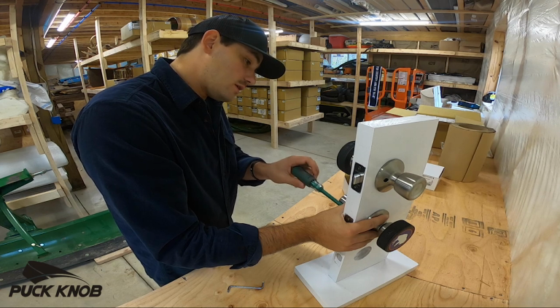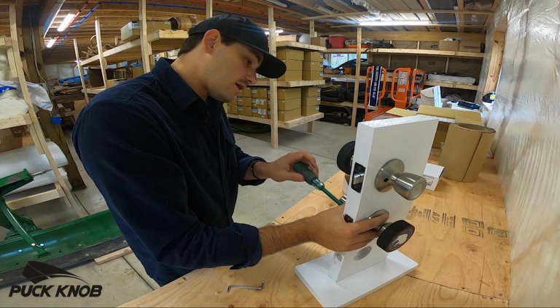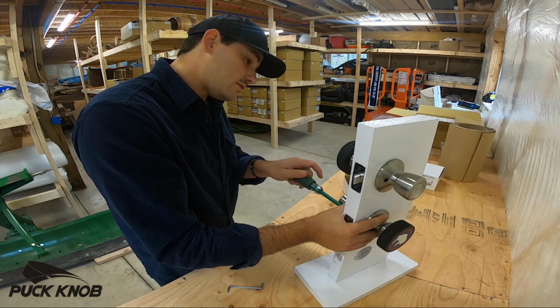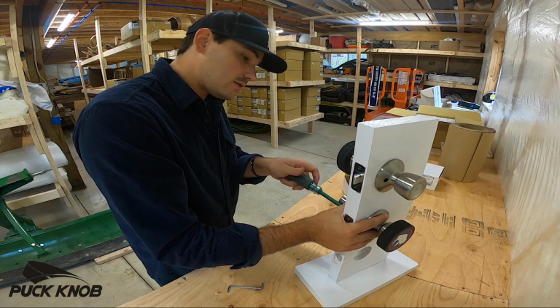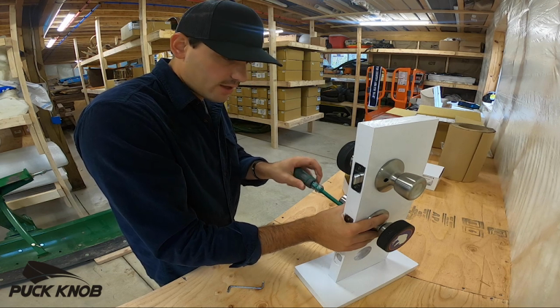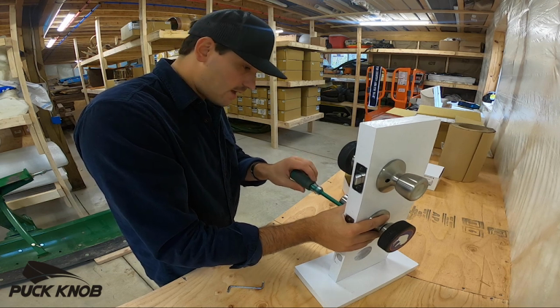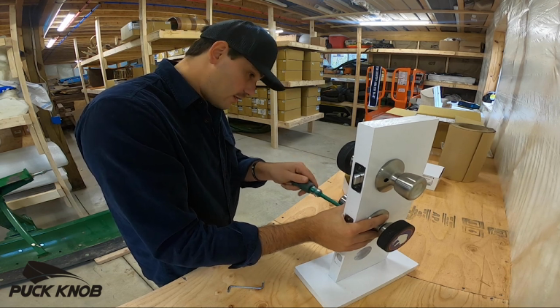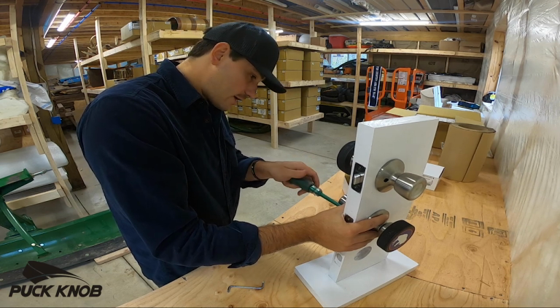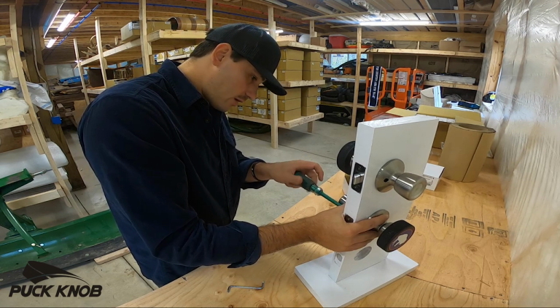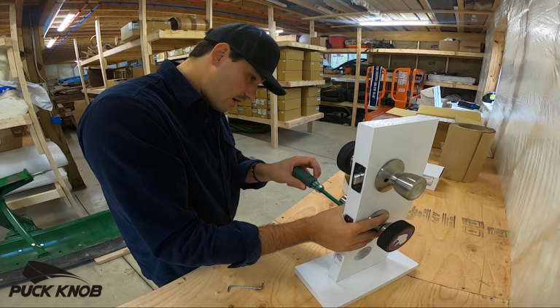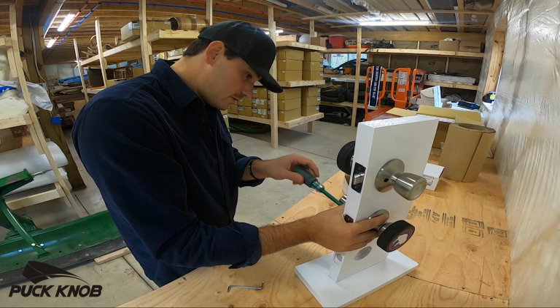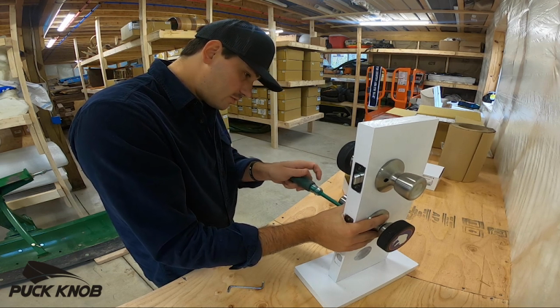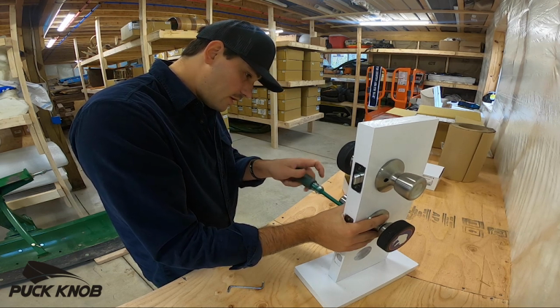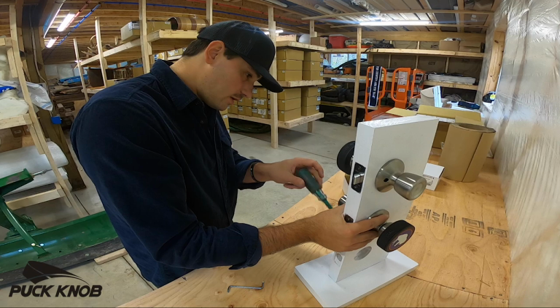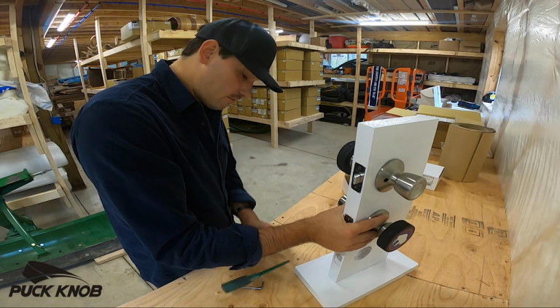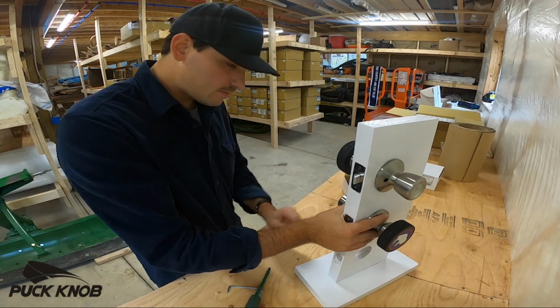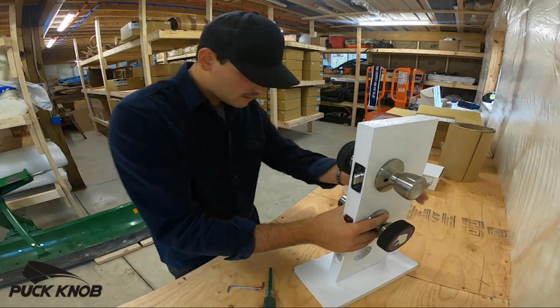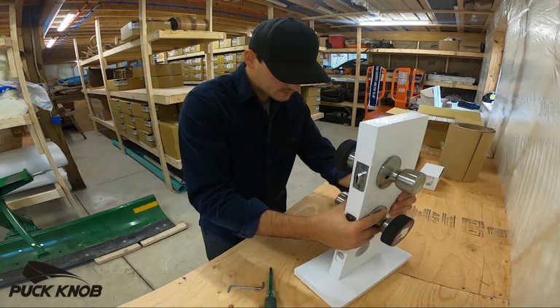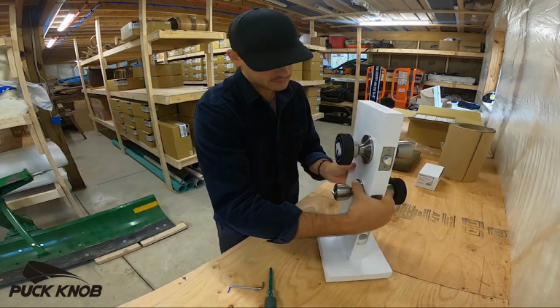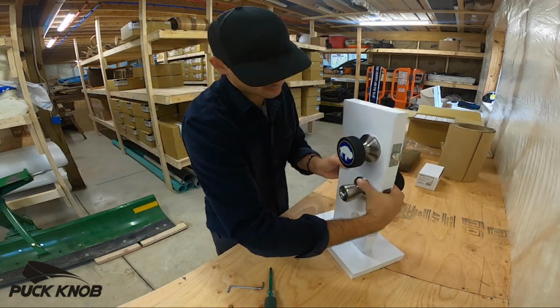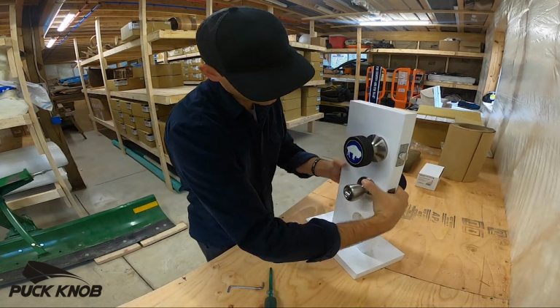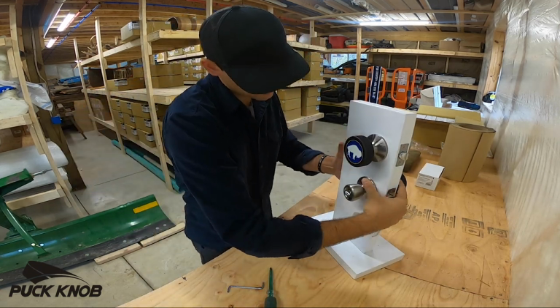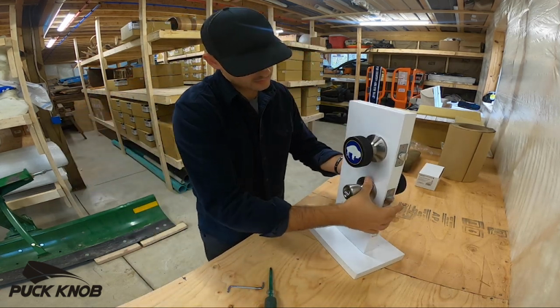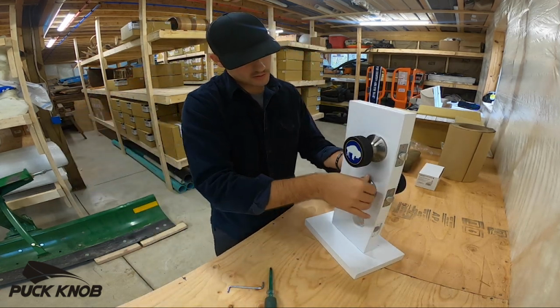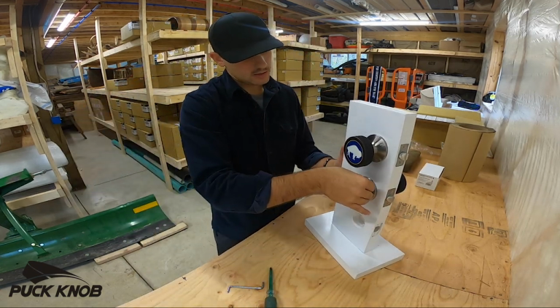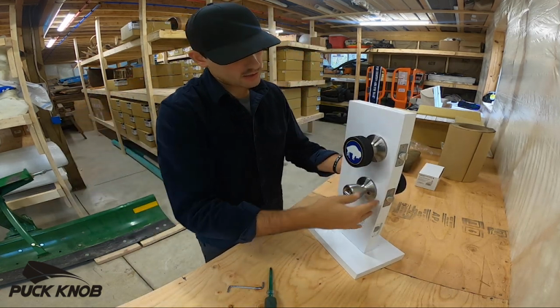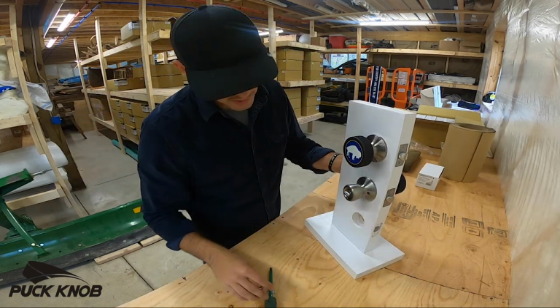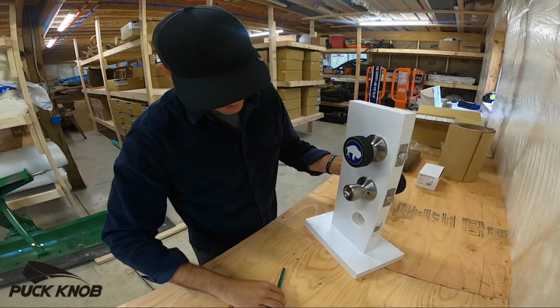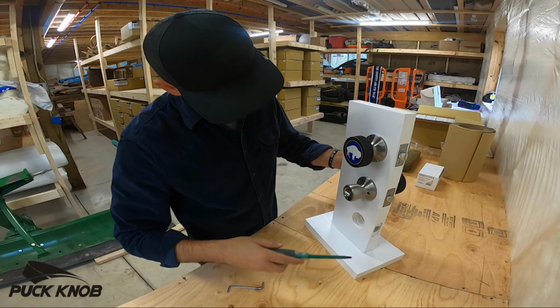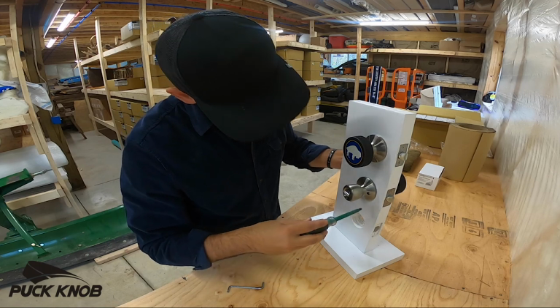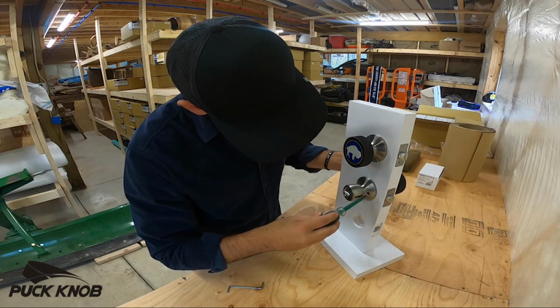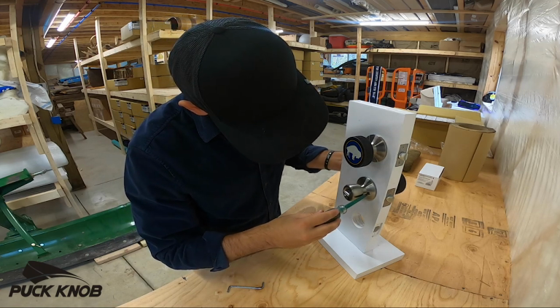Installing a locking puck knob as we speak. Gonna get some leverage now, just gonna finish the job here.